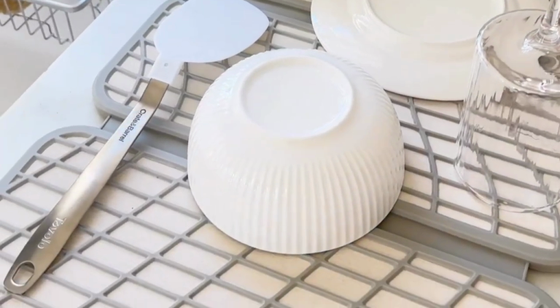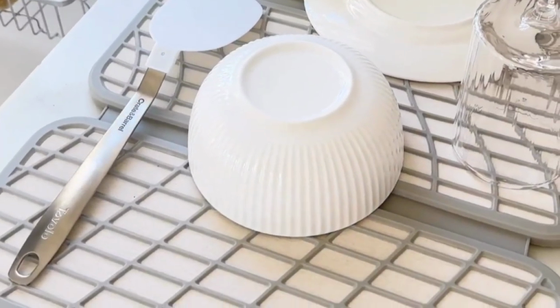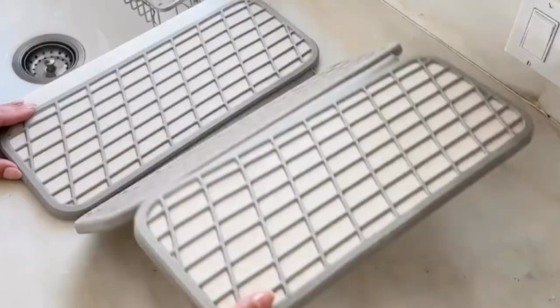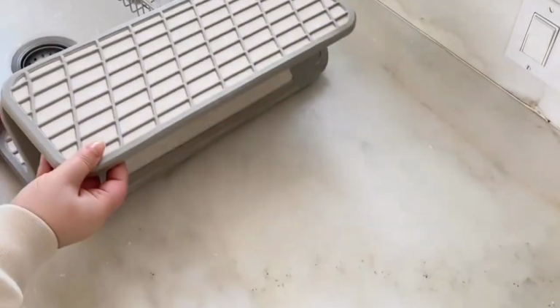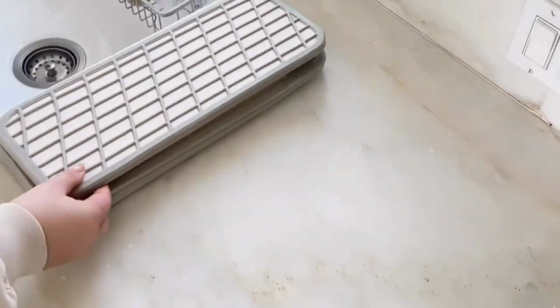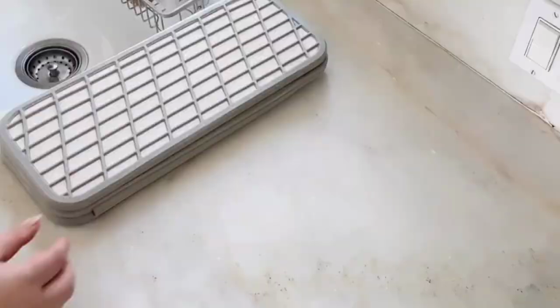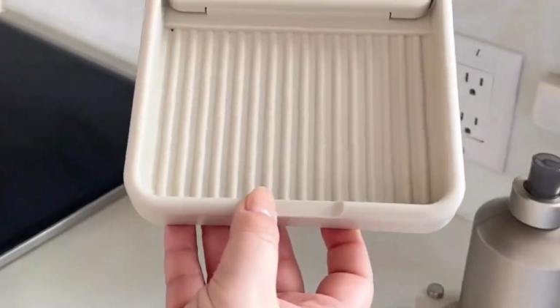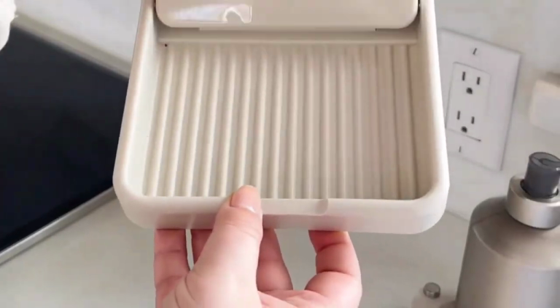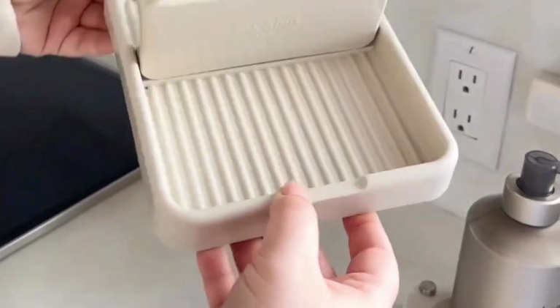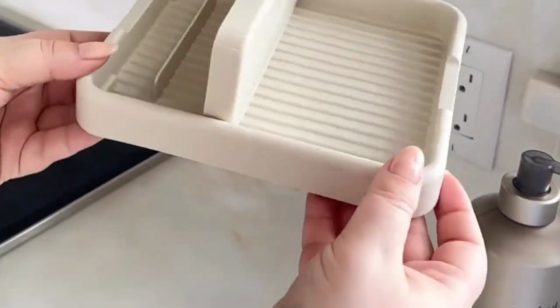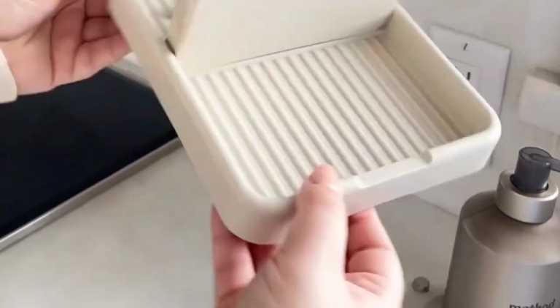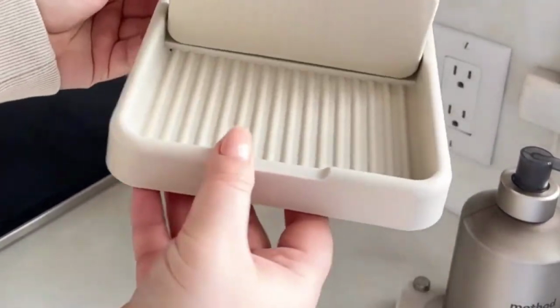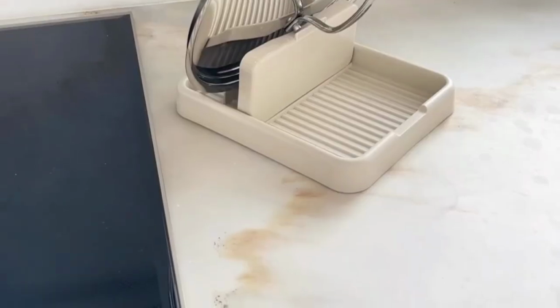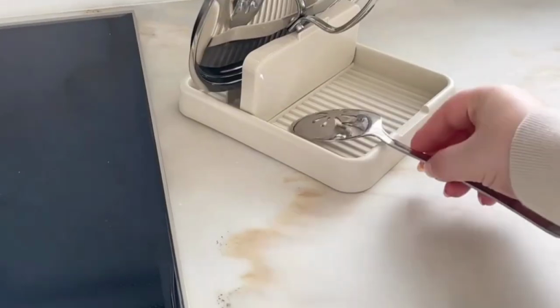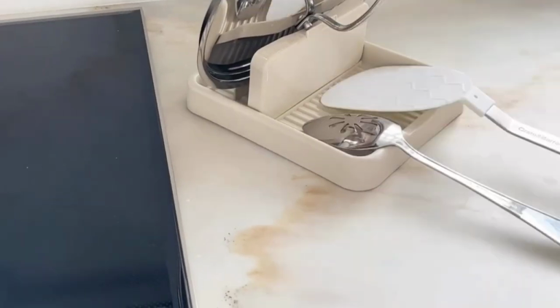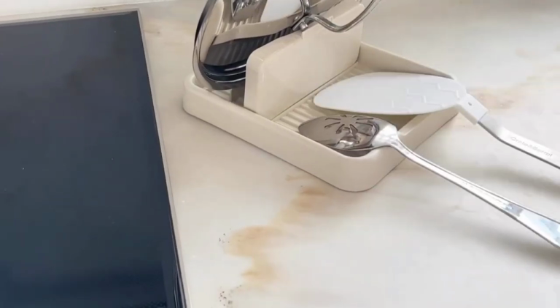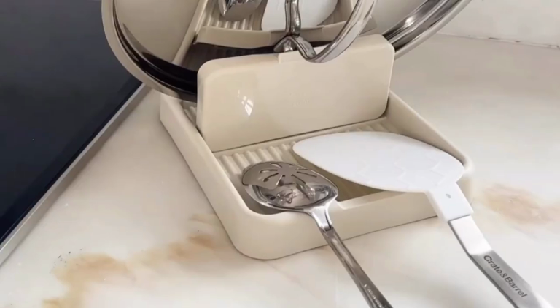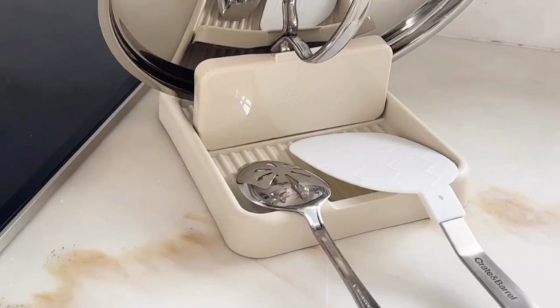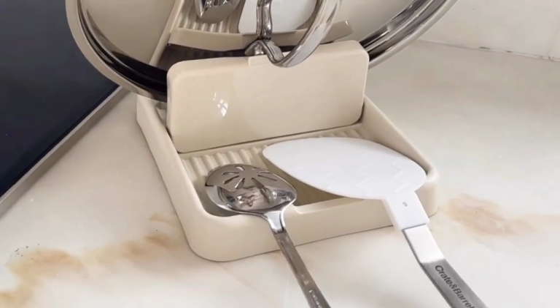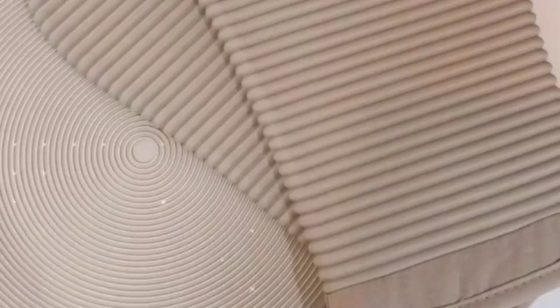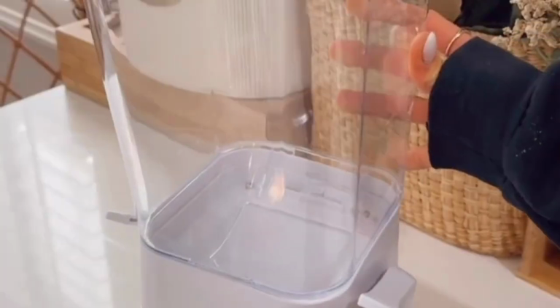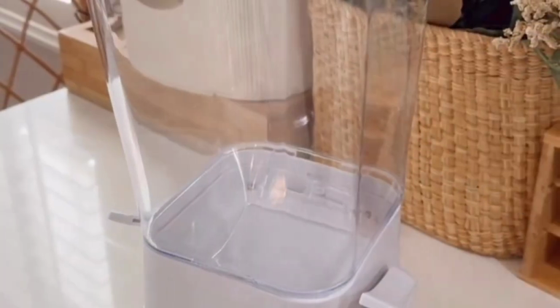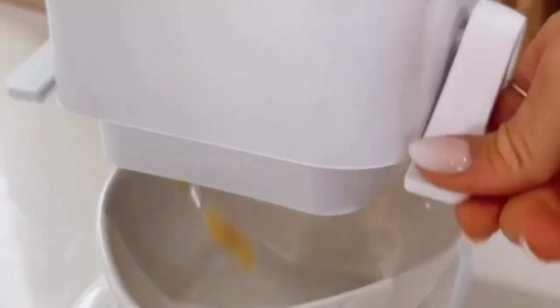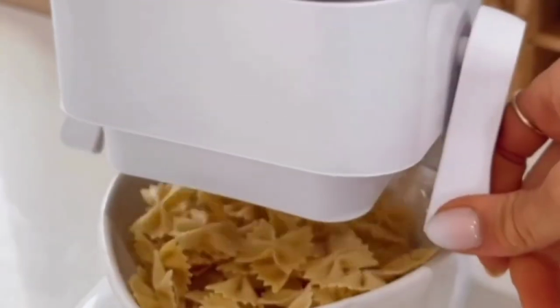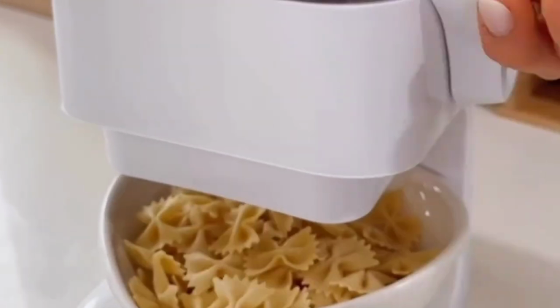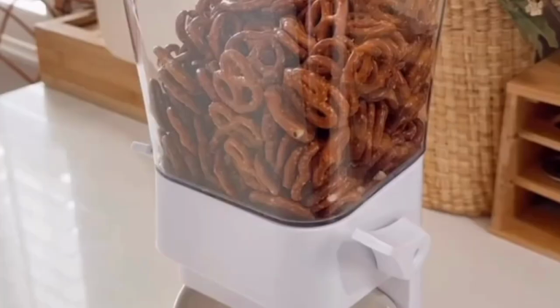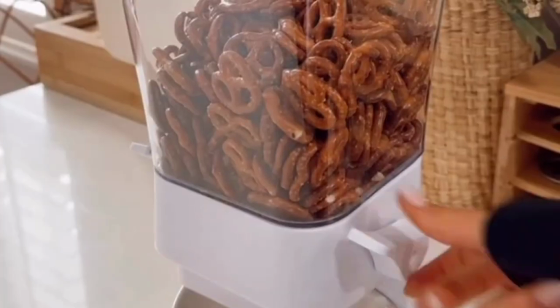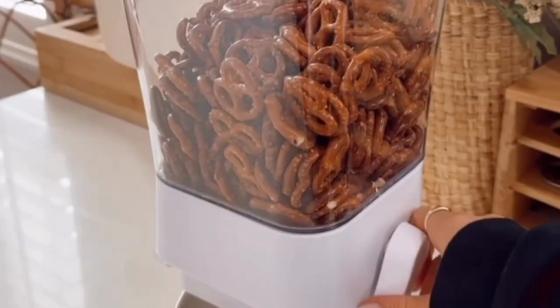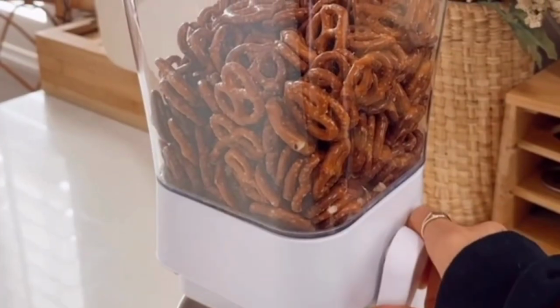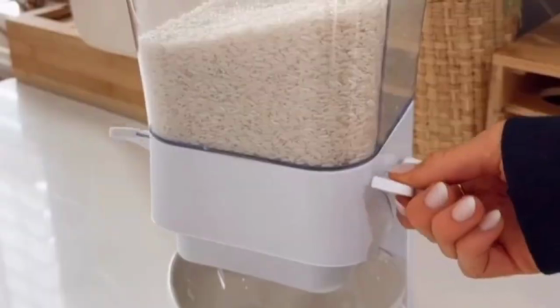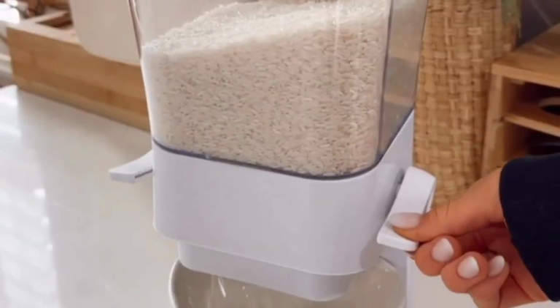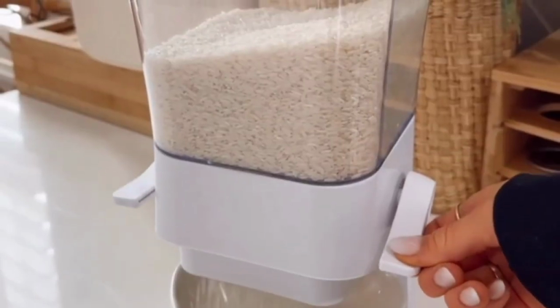Last up is this lid and spoon rest to use while you're cooking — you rest your lid on one side and utensils on the other to protect your countertop. This countertop snack dispenser has a wide enough mouth to easily pour out pasta, small snacks, rice, beans, cereal, oatmeal, and even dog food.